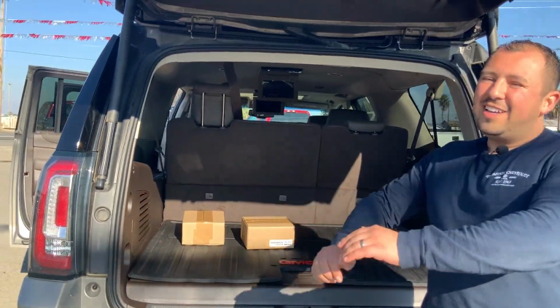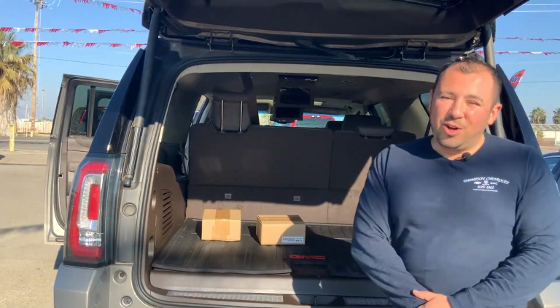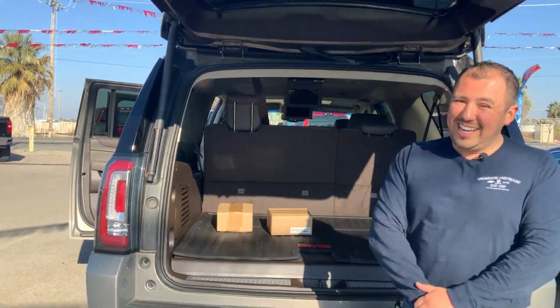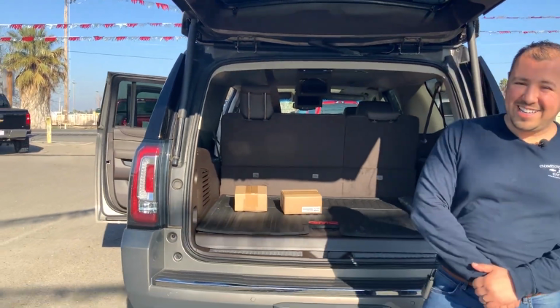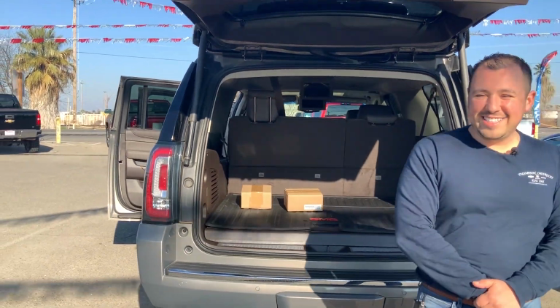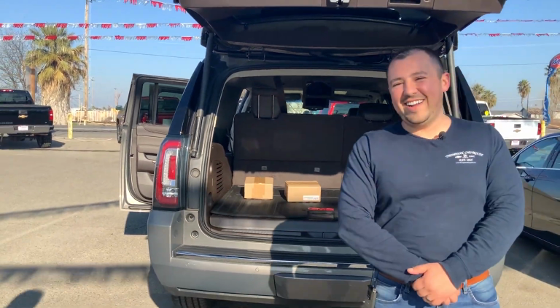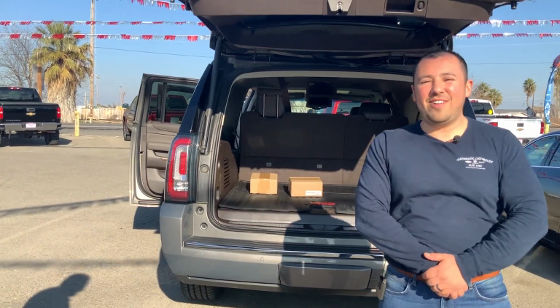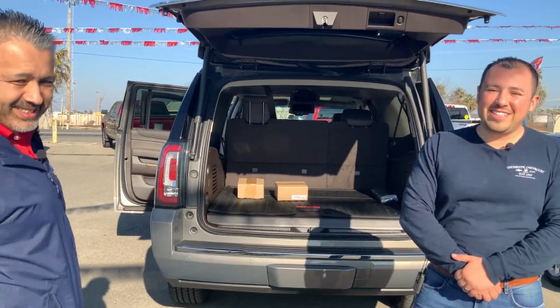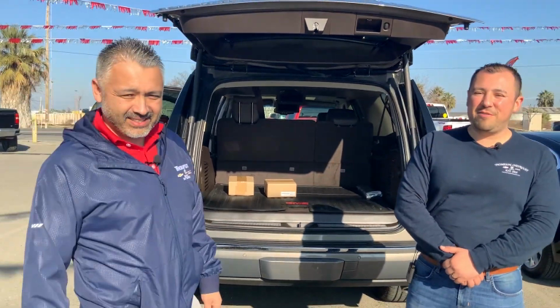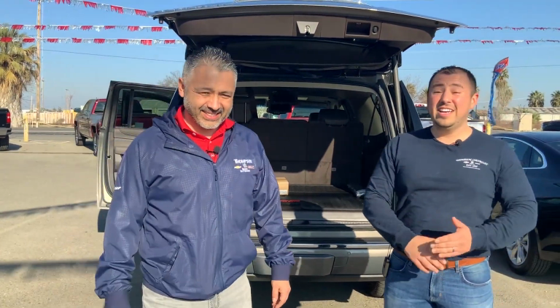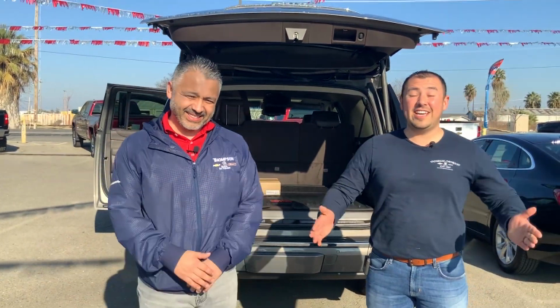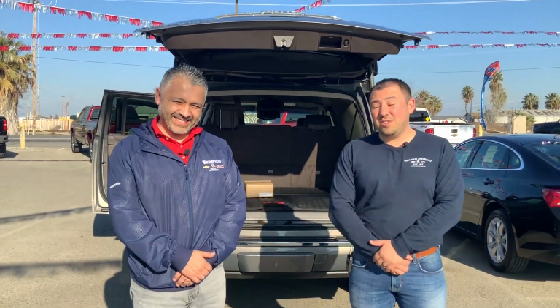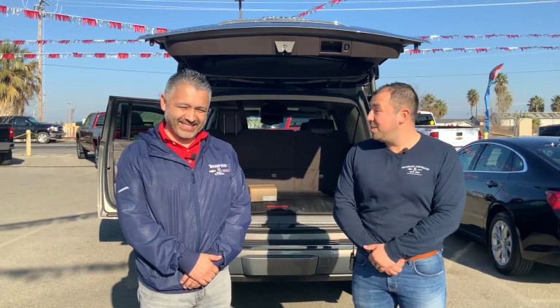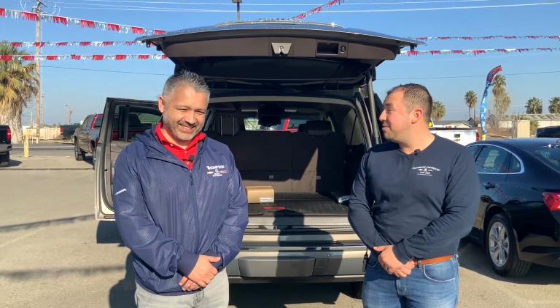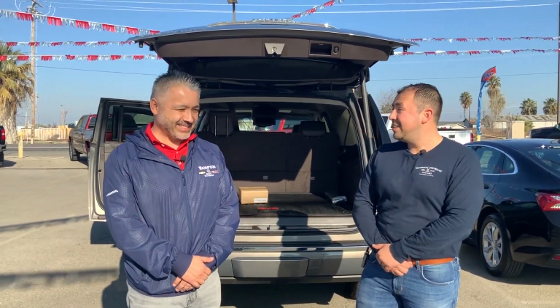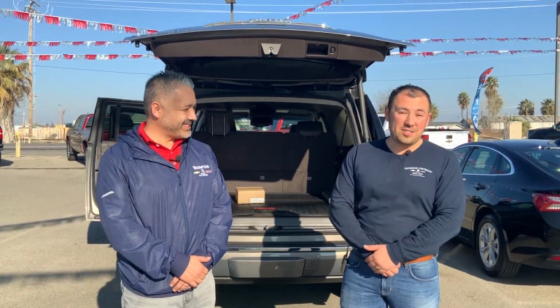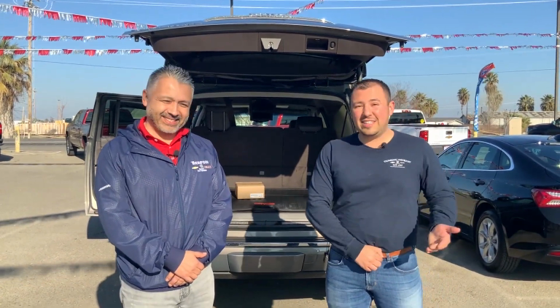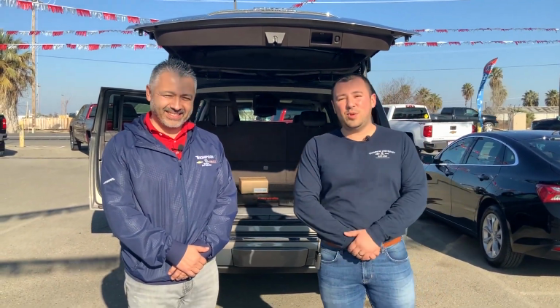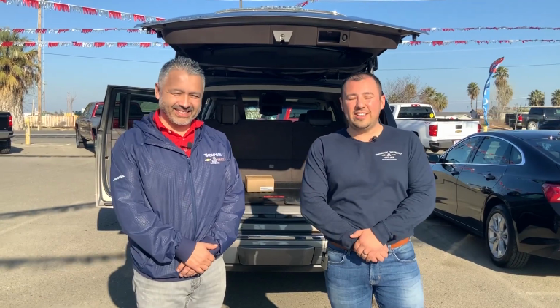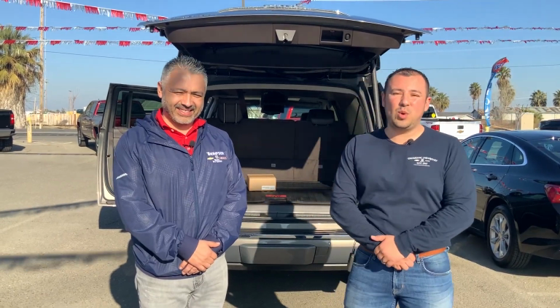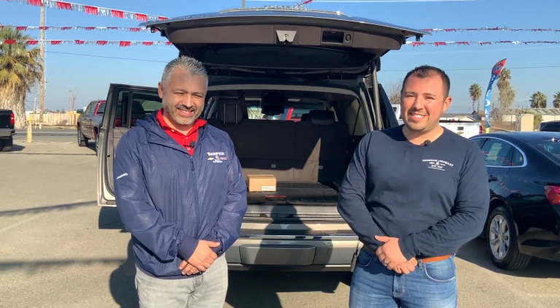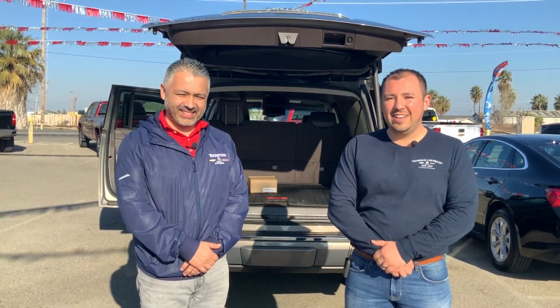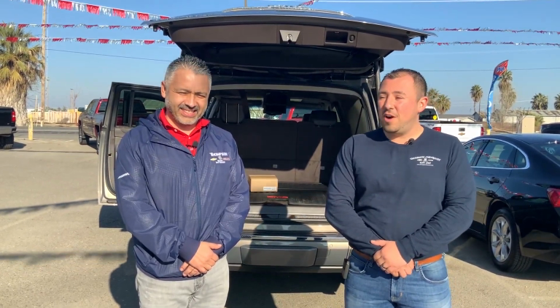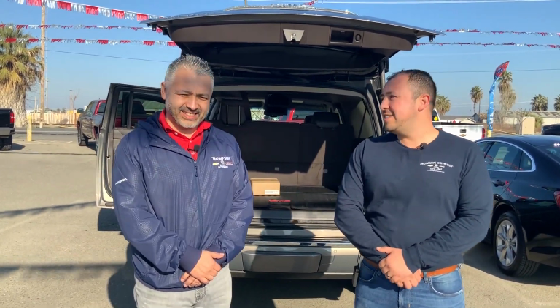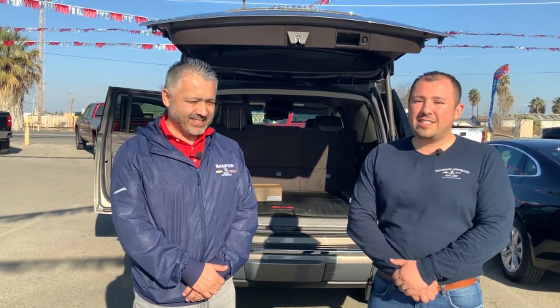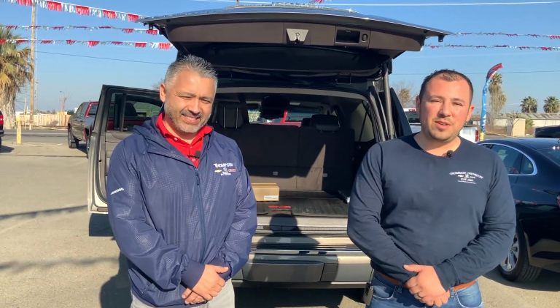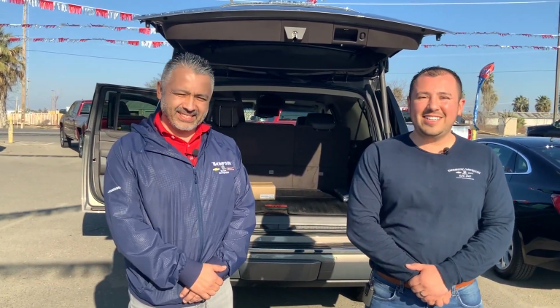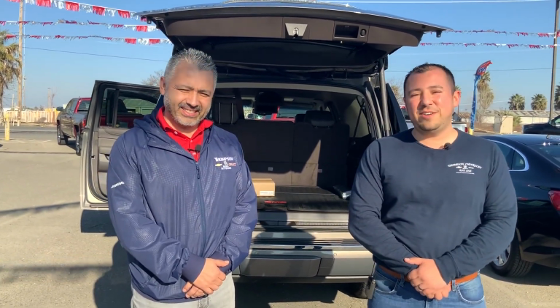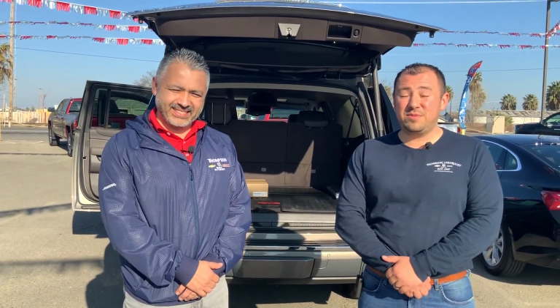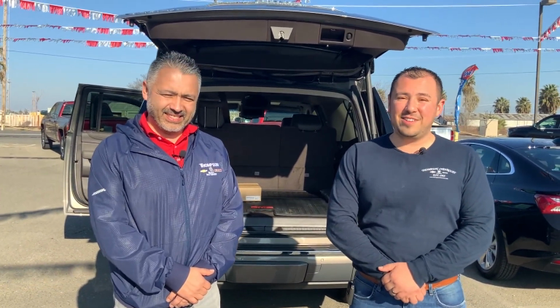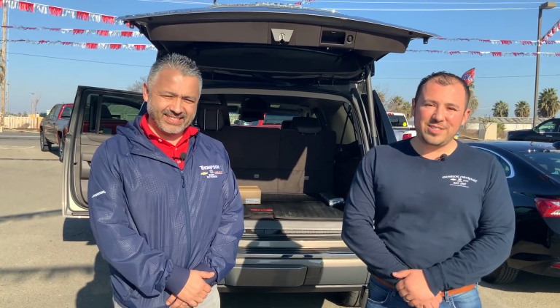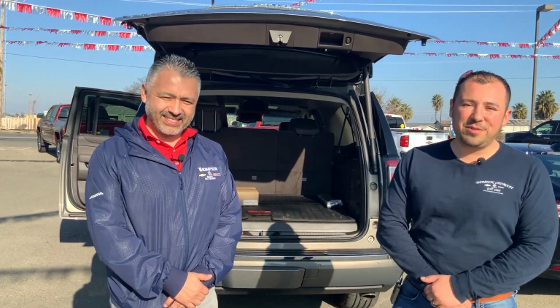Not only does the Denali have all of this to offer, it's $10,000 off. This is the last one here — that's a 2019. Call us, schedule a visit, and take advantage of $10,000 off.